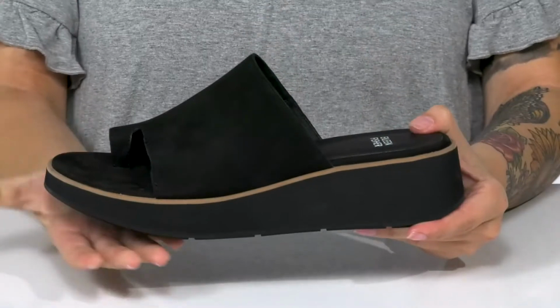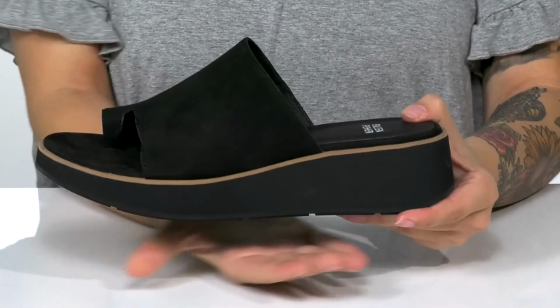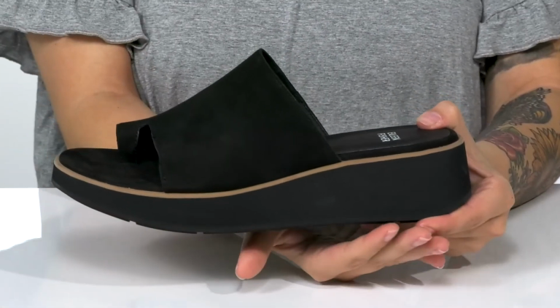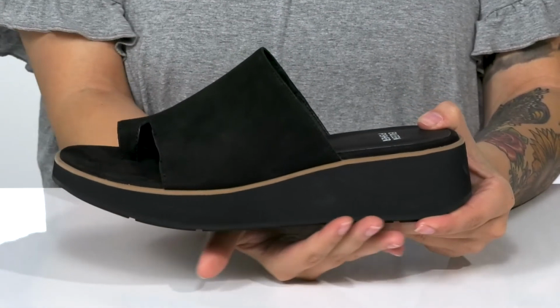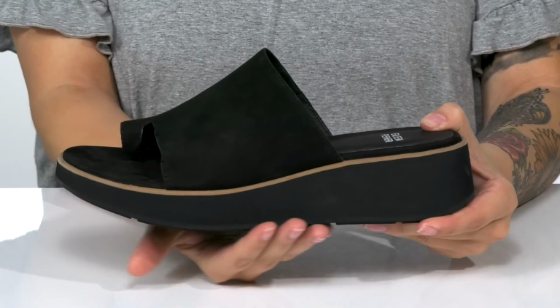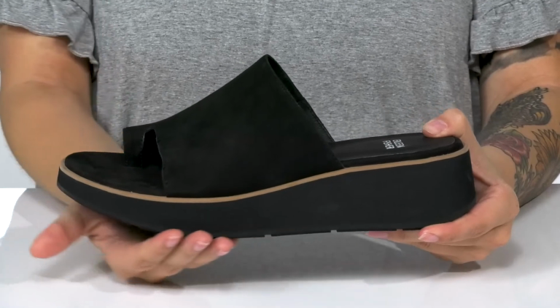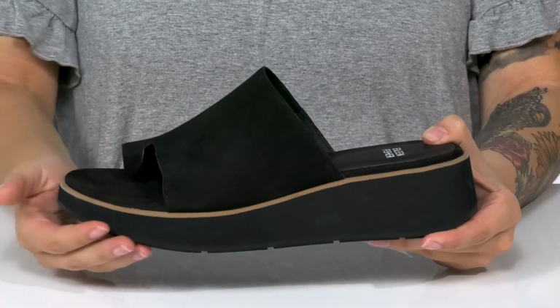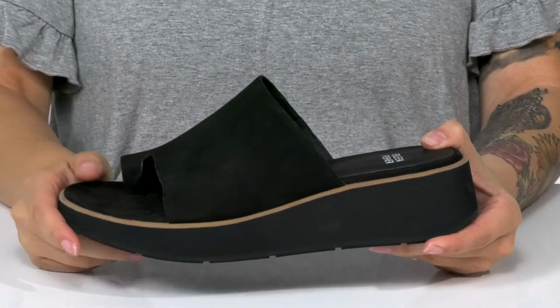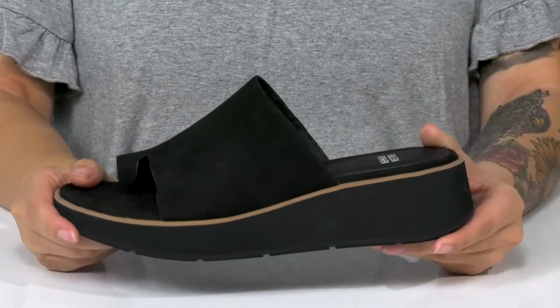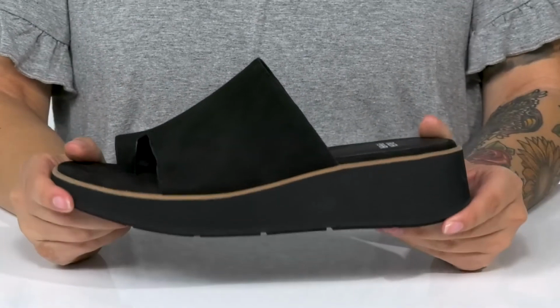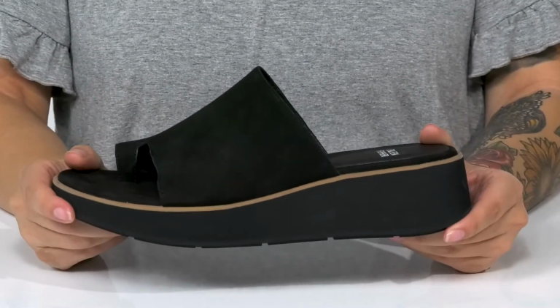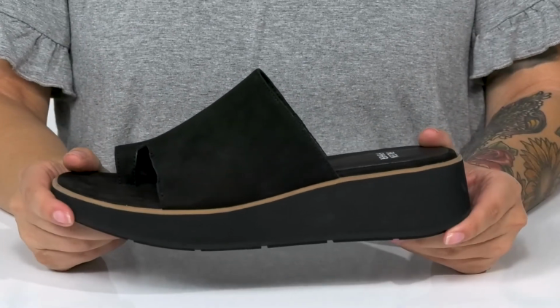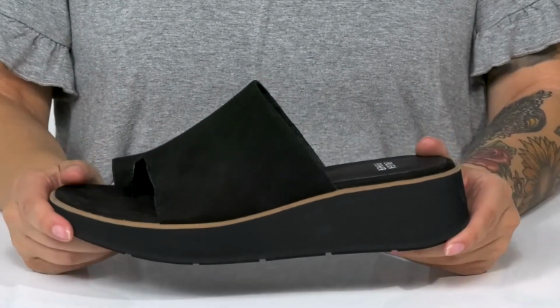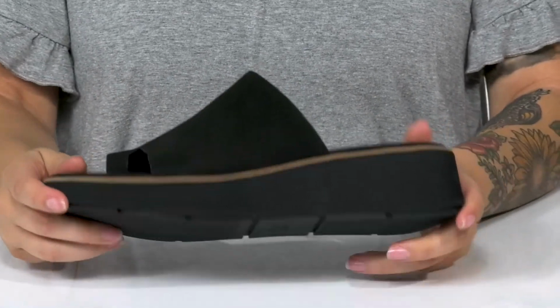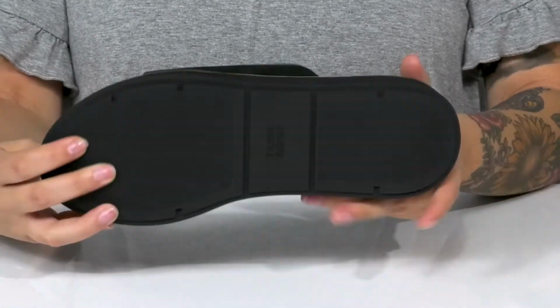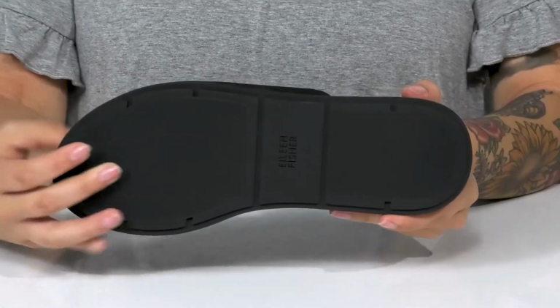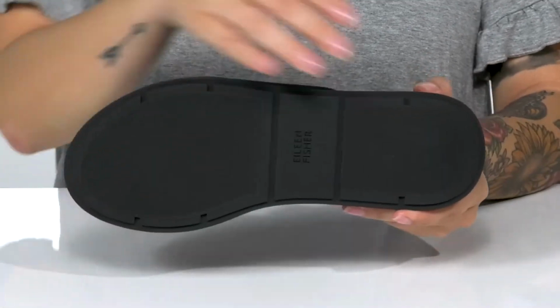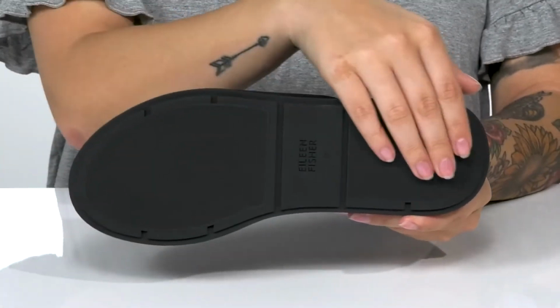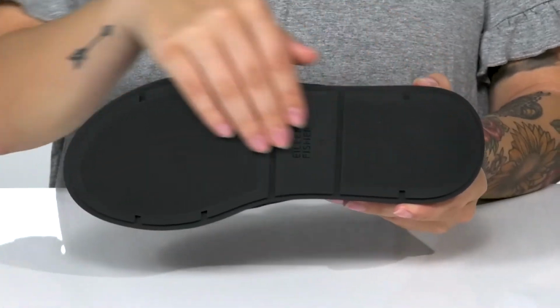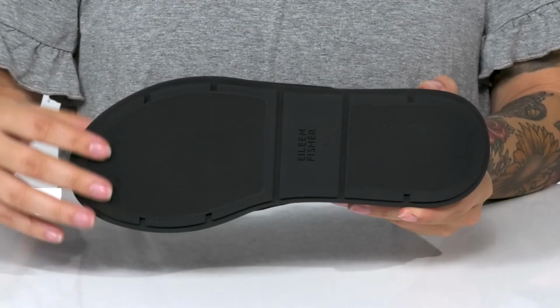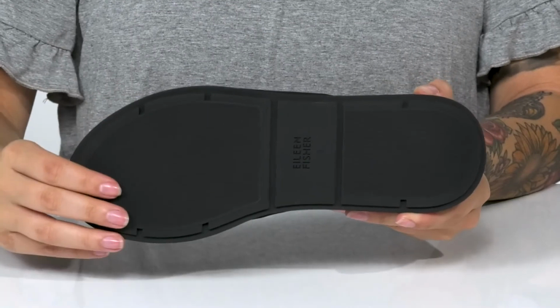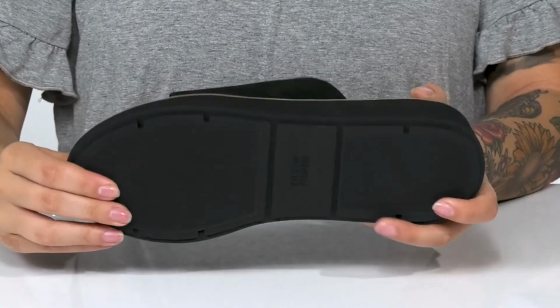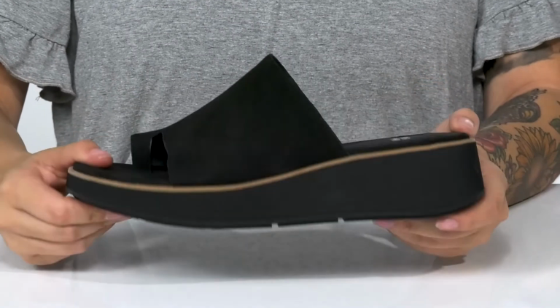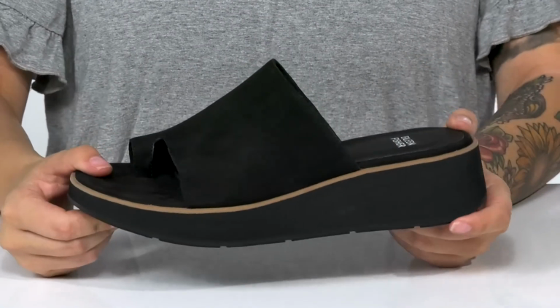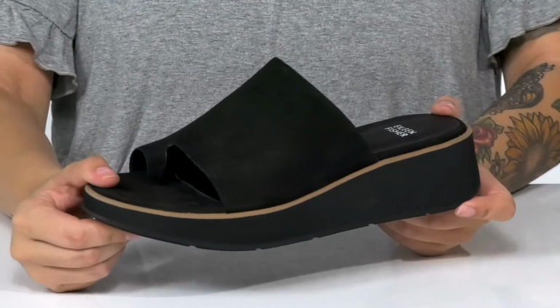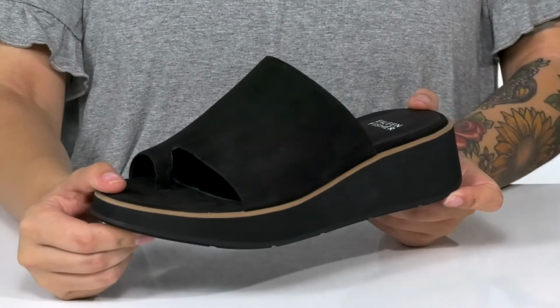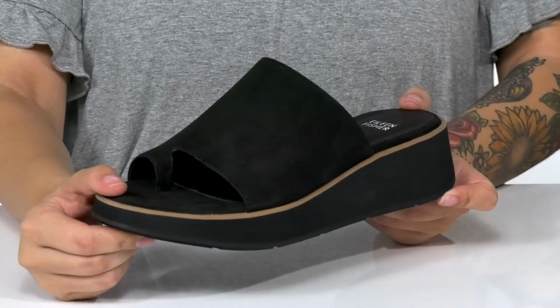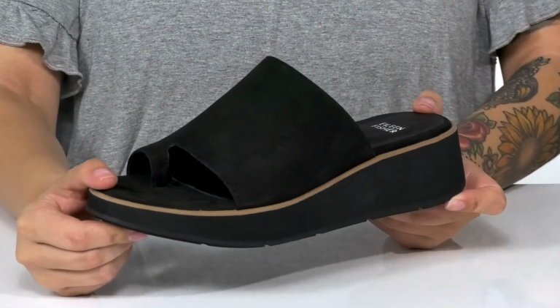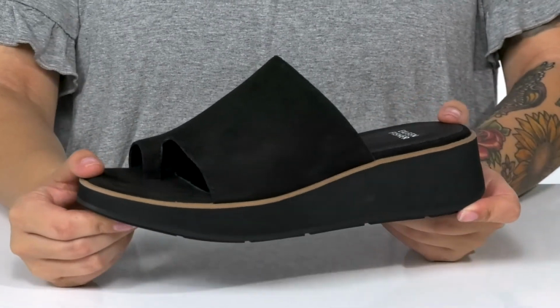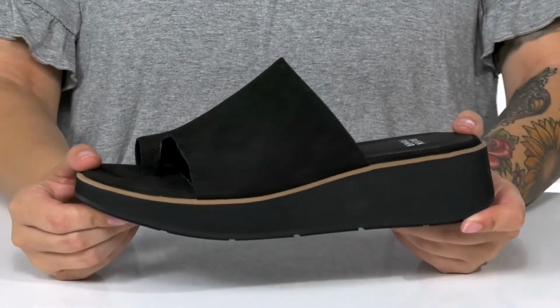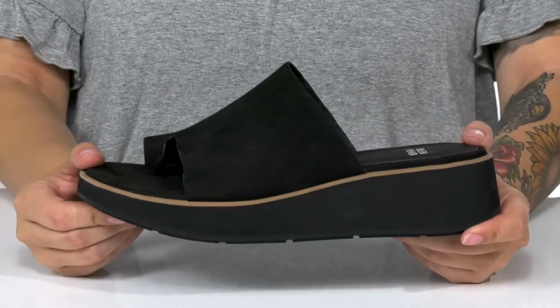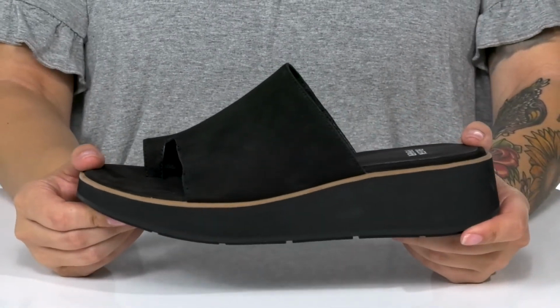These have a platform style midsole that is going to boost you up around 2 inches in height. Underneath there is a textured outsole for traction. And I think these would look so great paired with a denim skirt.